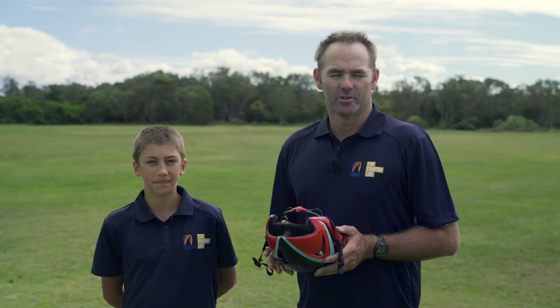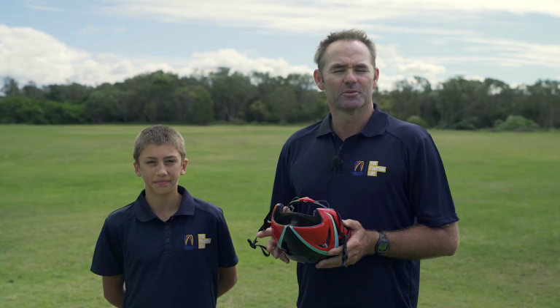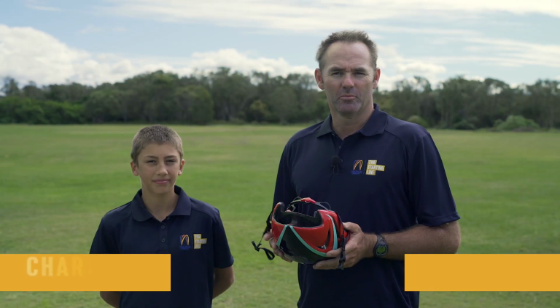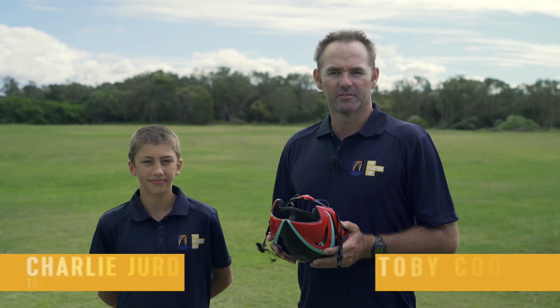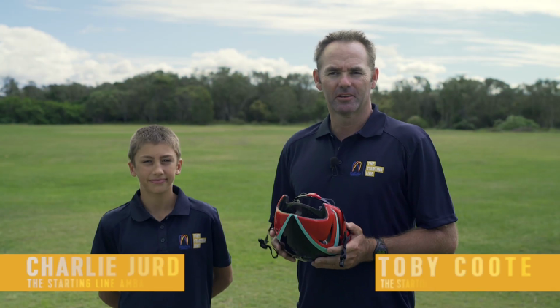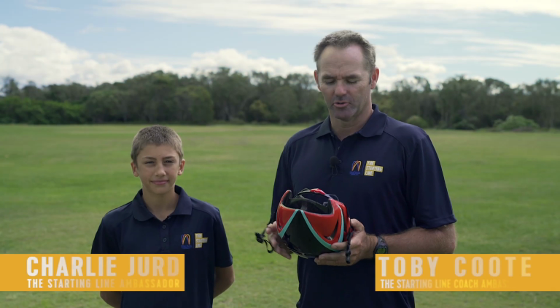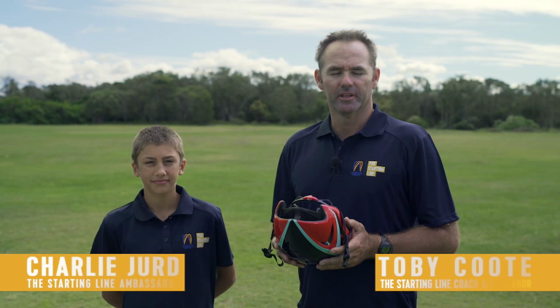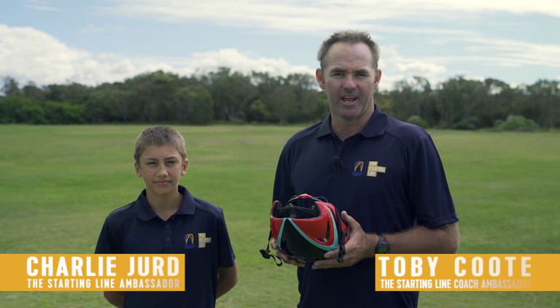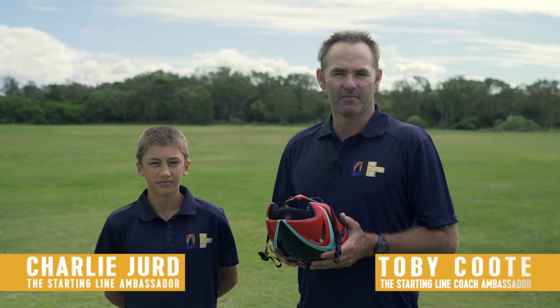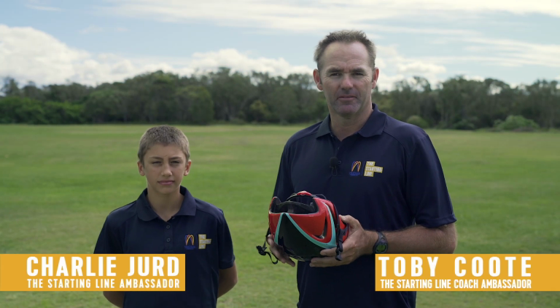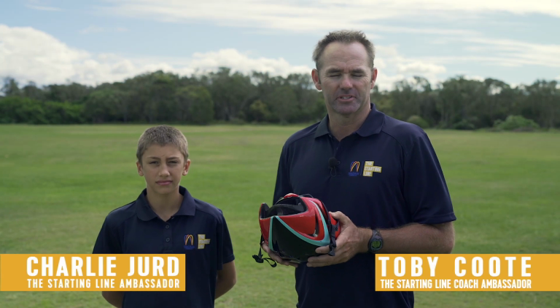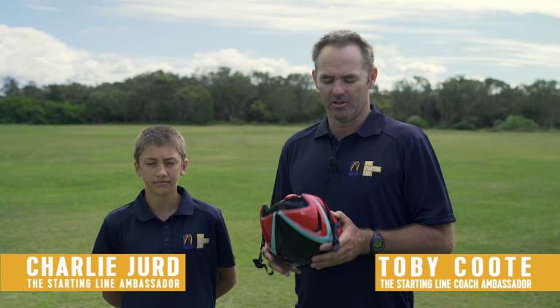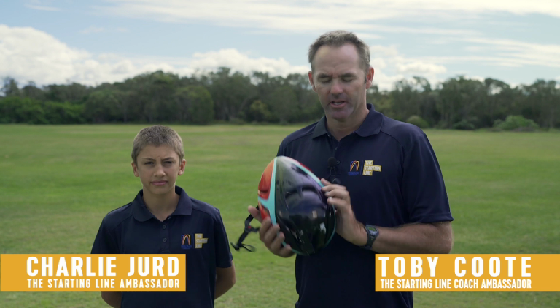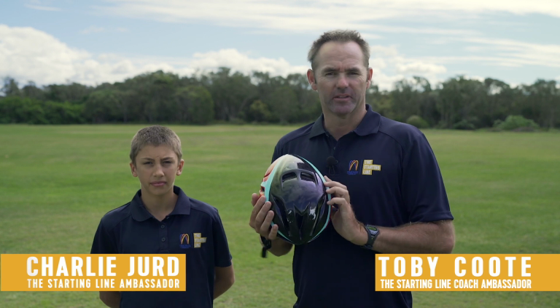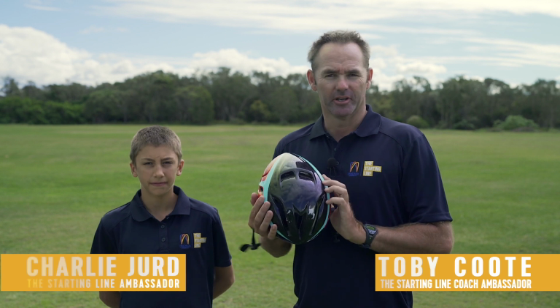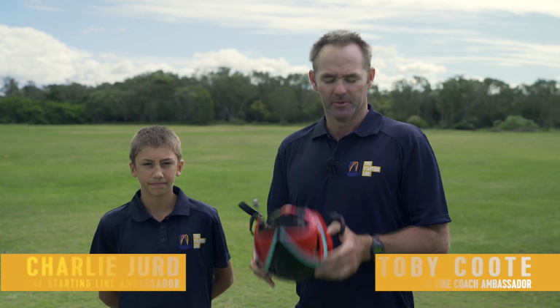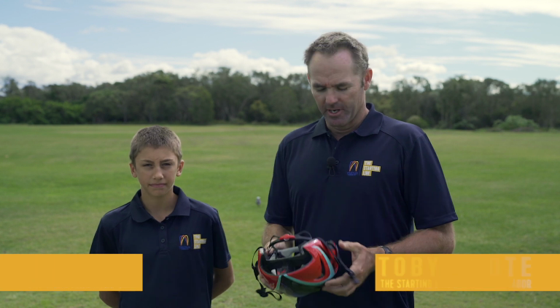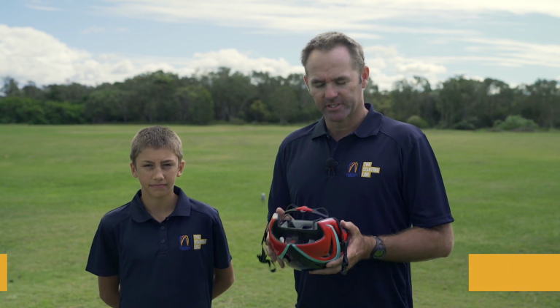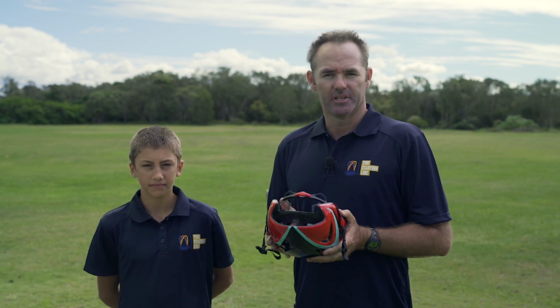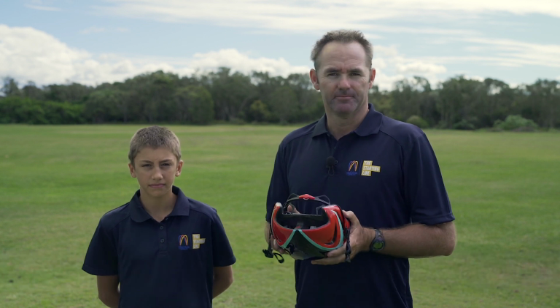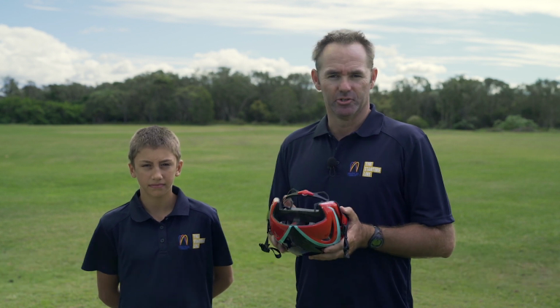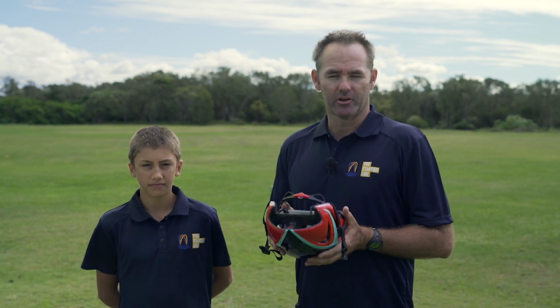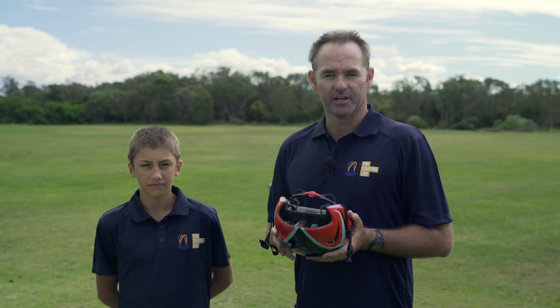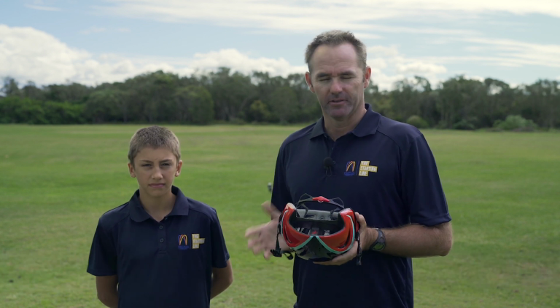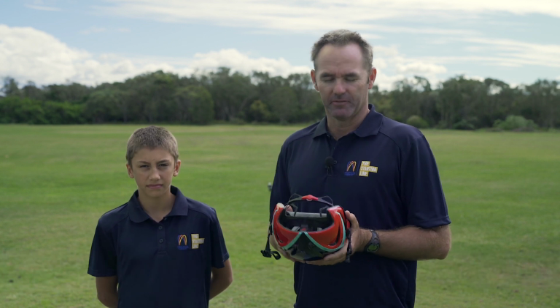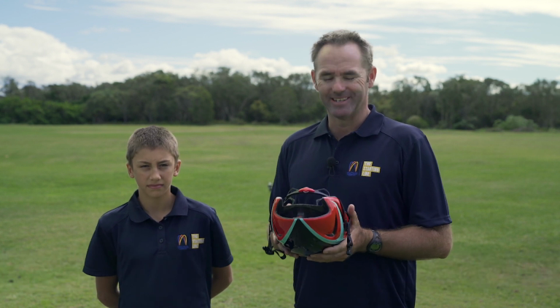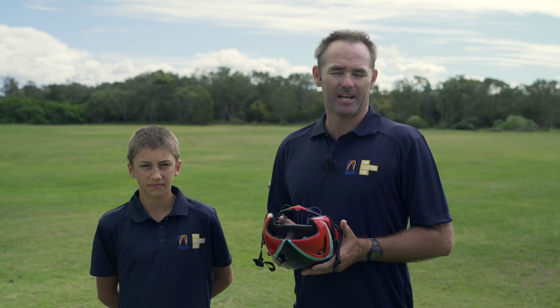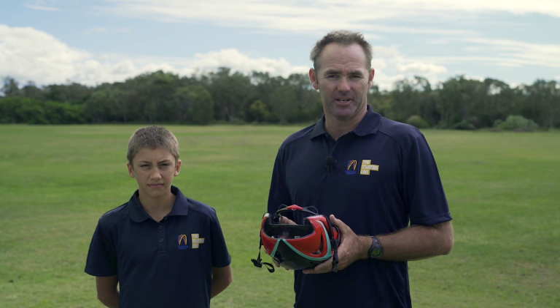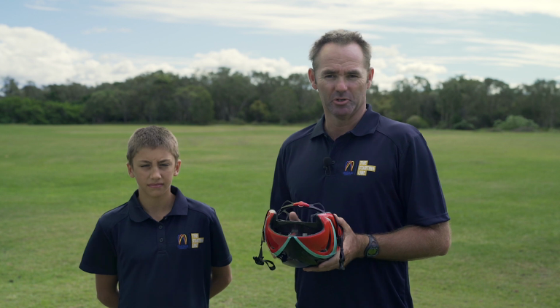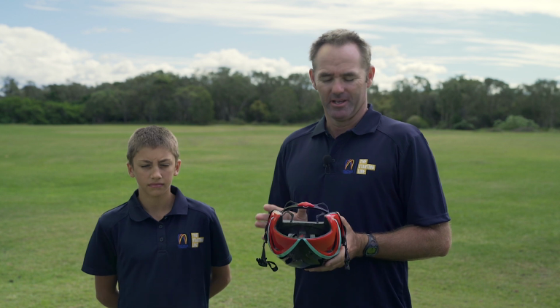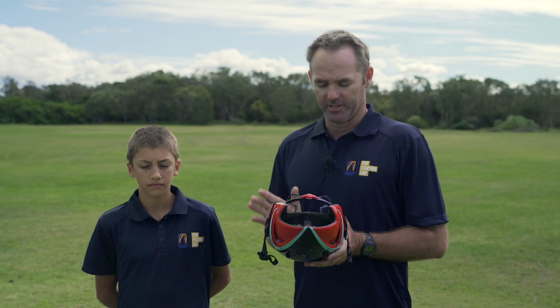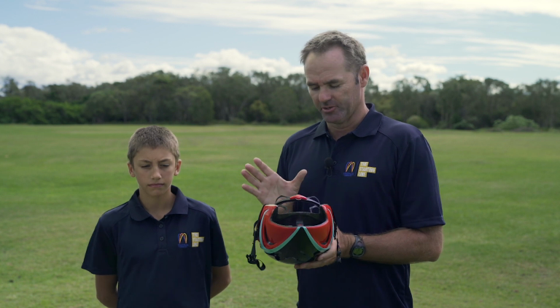One of the most important pieces of equipment that you're going to have for your starting line is one of these — it's called a helmet. It saves your head when you do have a crash, and unfortunately it does happen in our sport.